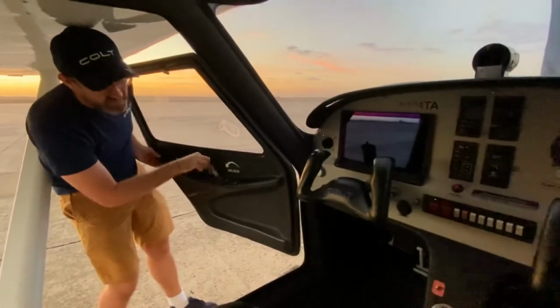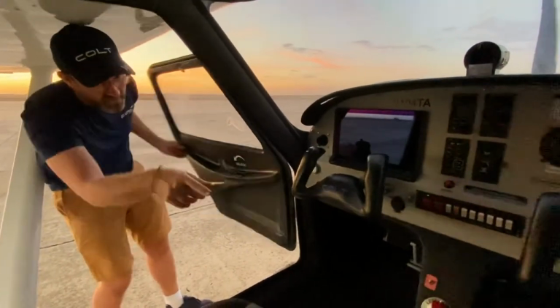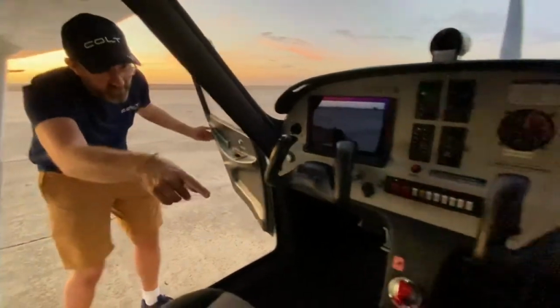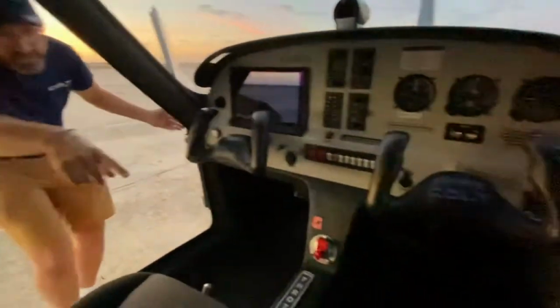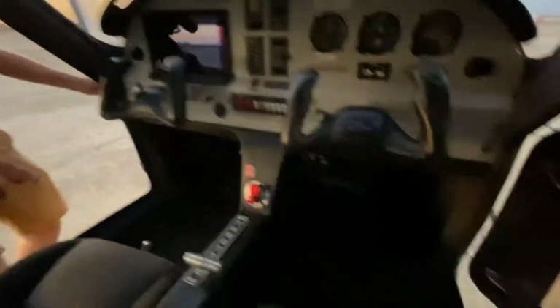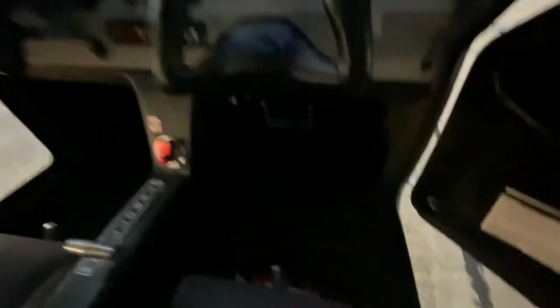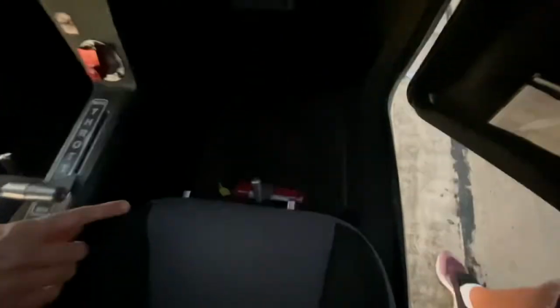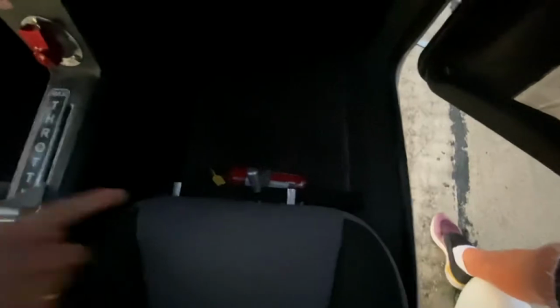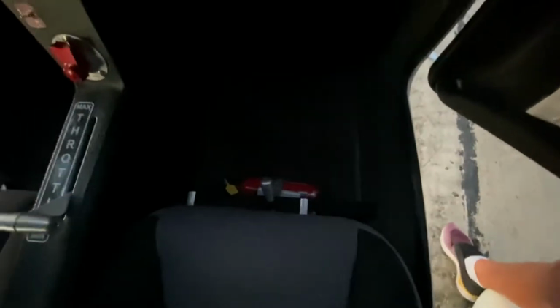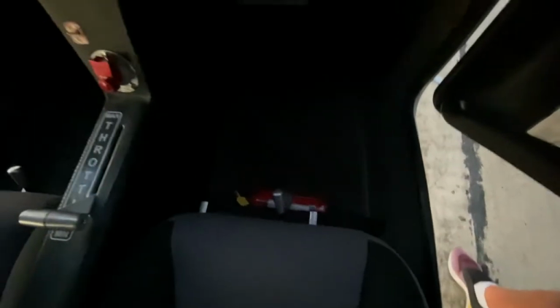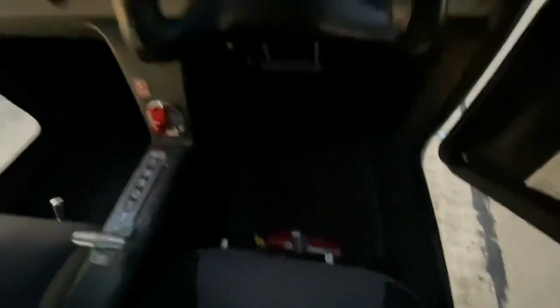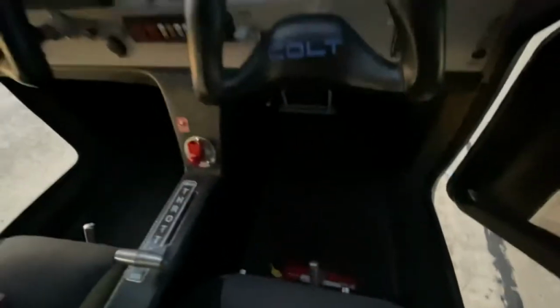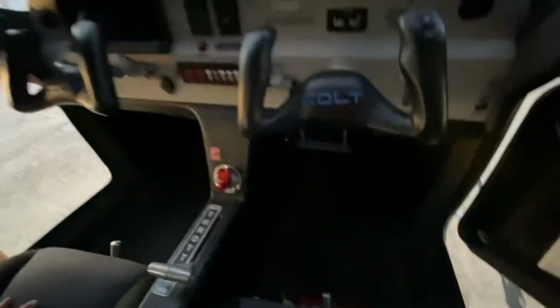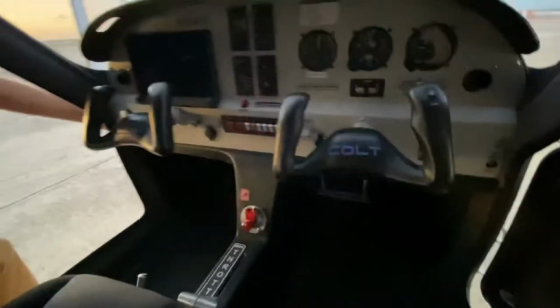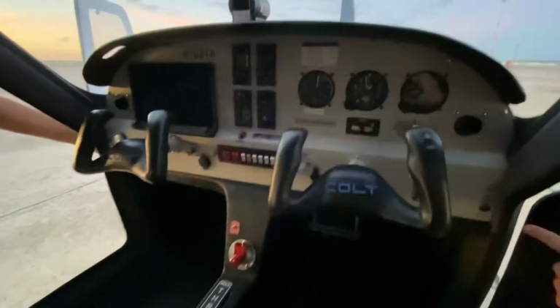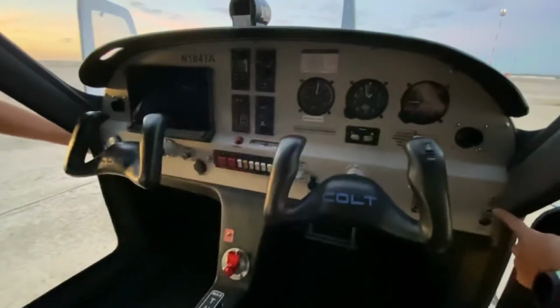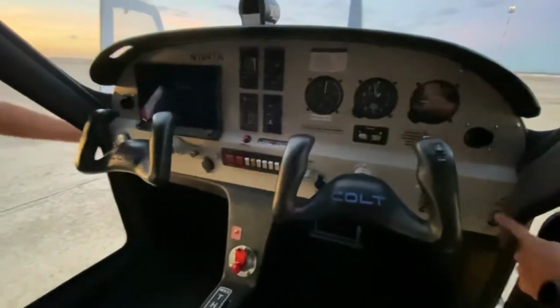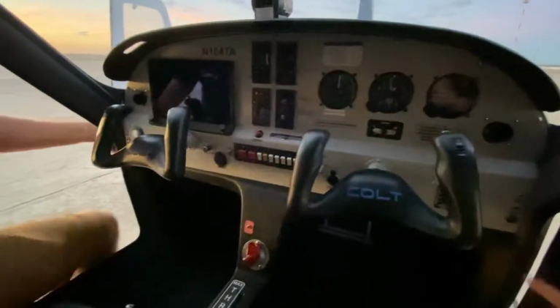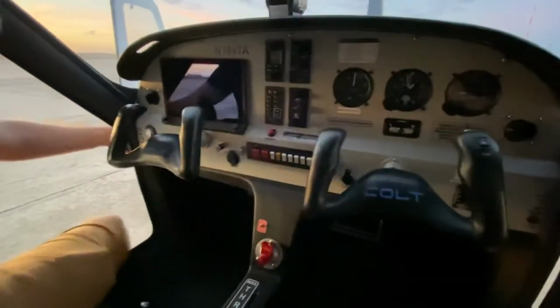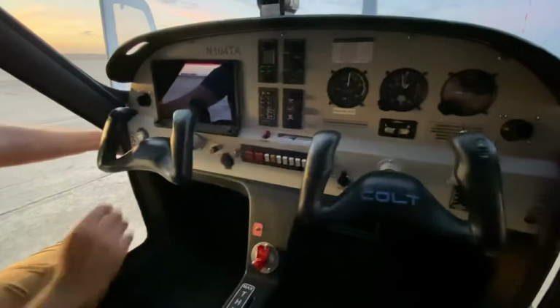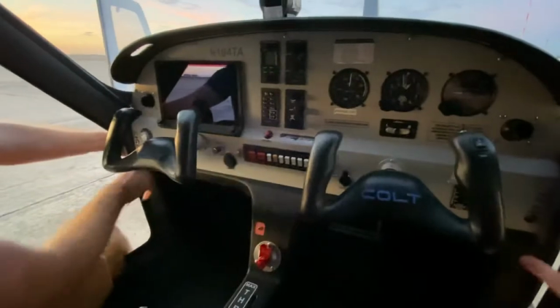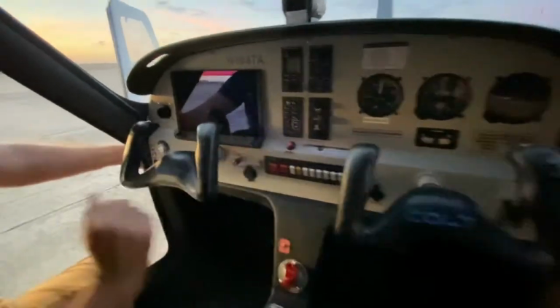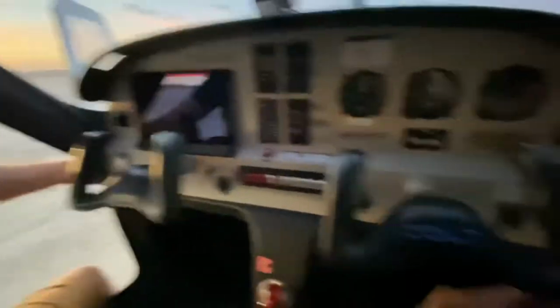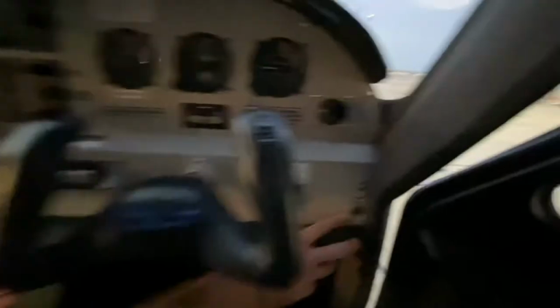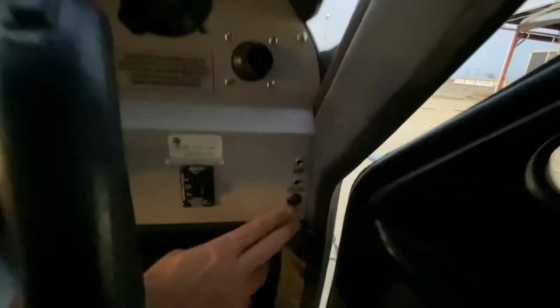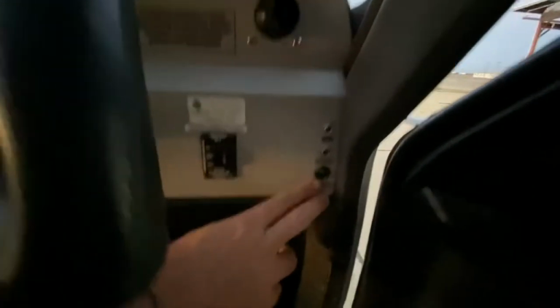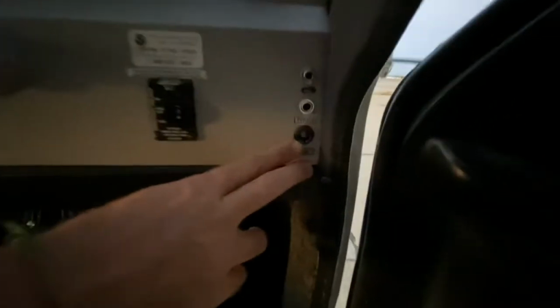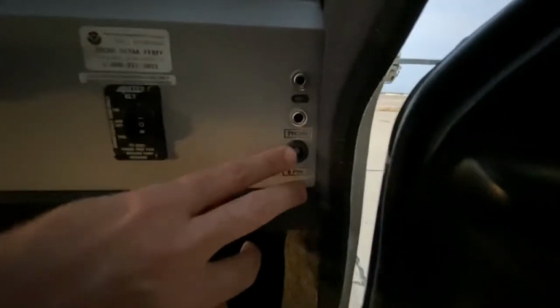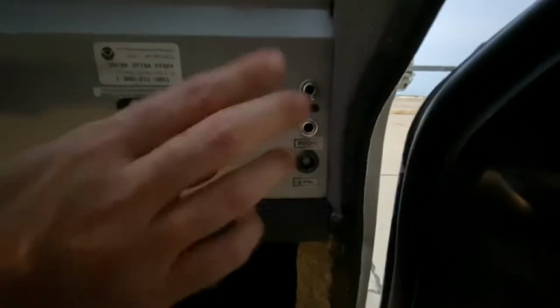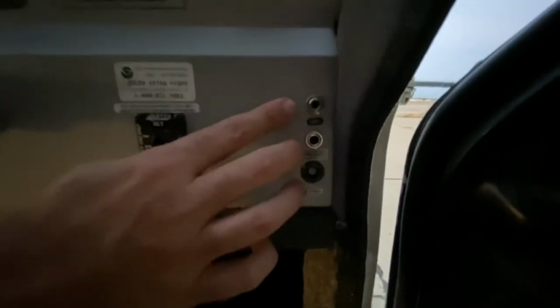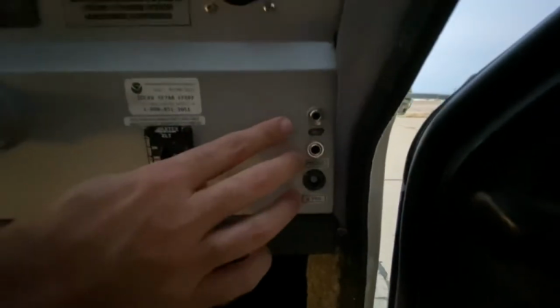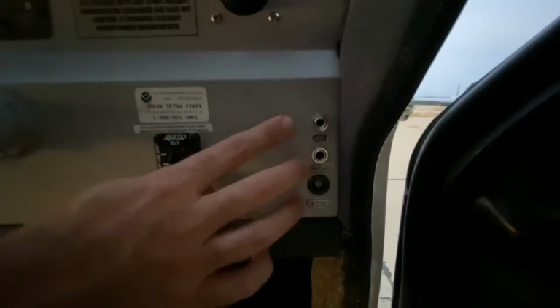There's a safety fire extinguisher at the feet of the co-pilot should we need it. Just a really nice cabin that gives us some options. We have a six-pin connector over here on this side — closest access — as well as traditional headphone jacks.